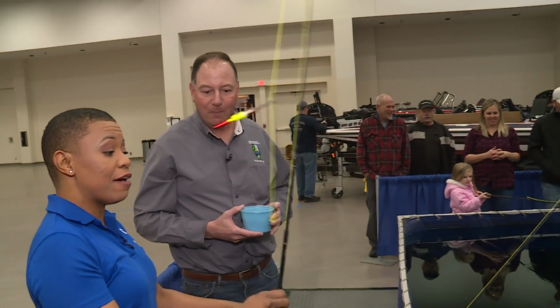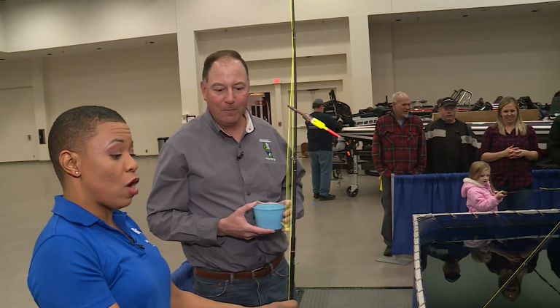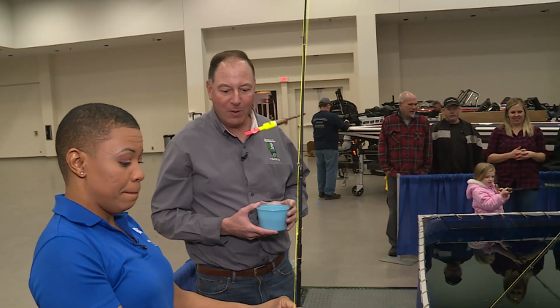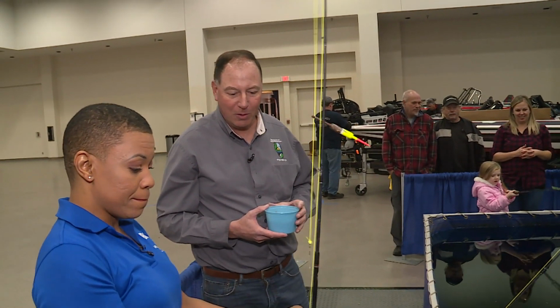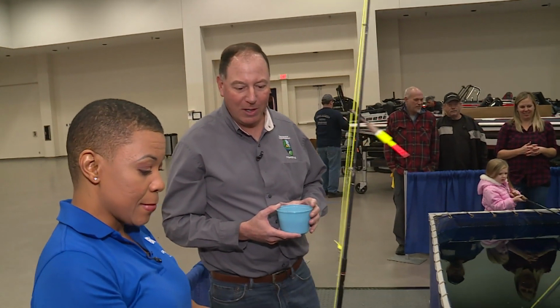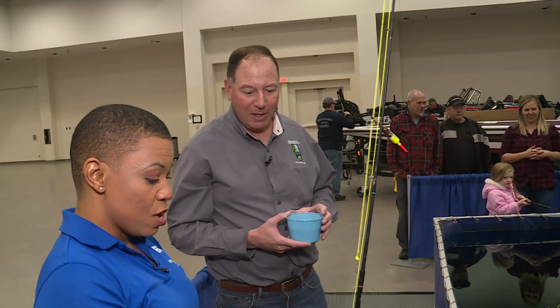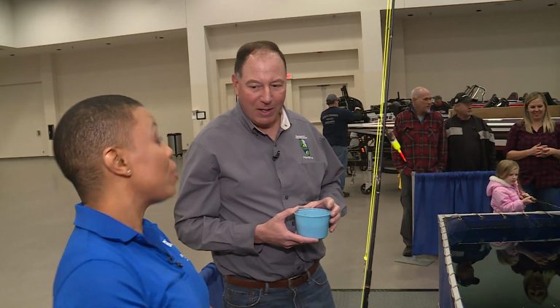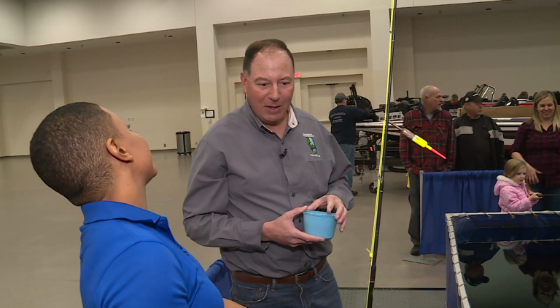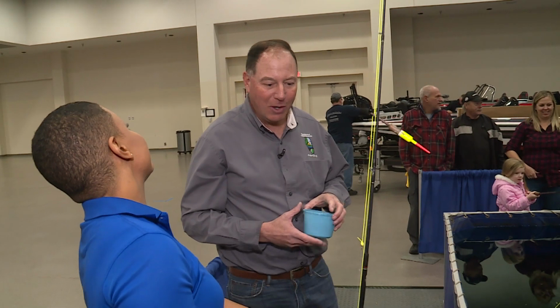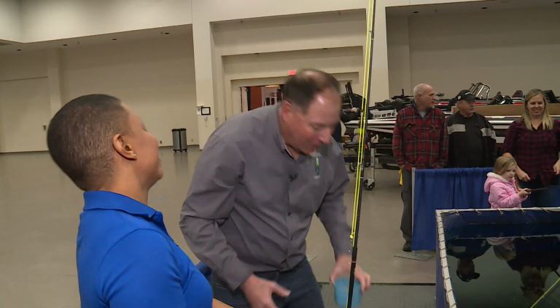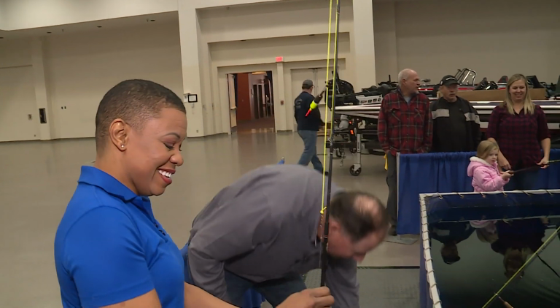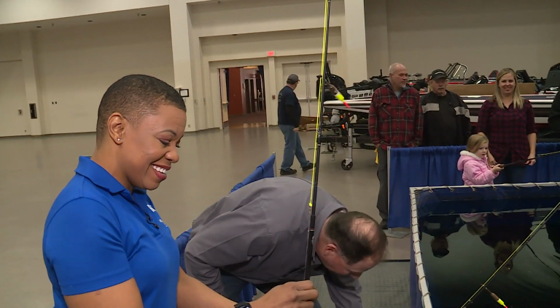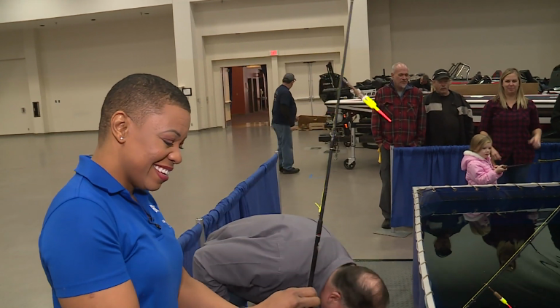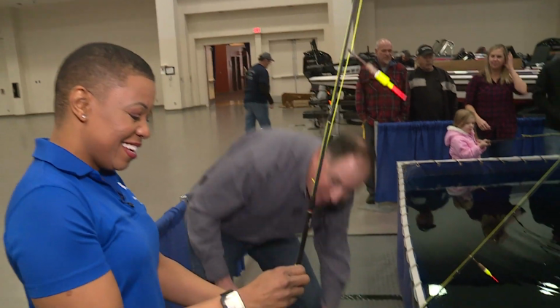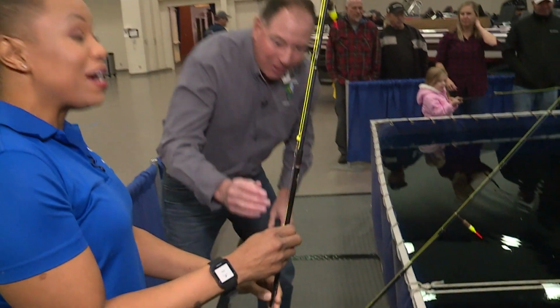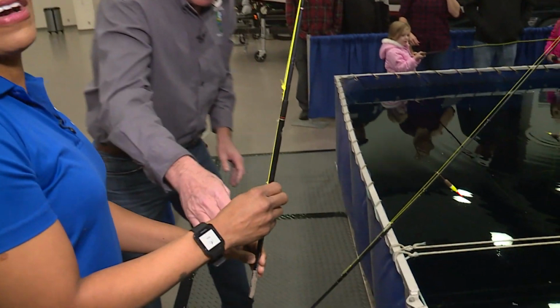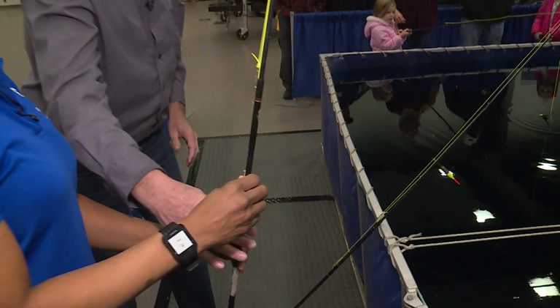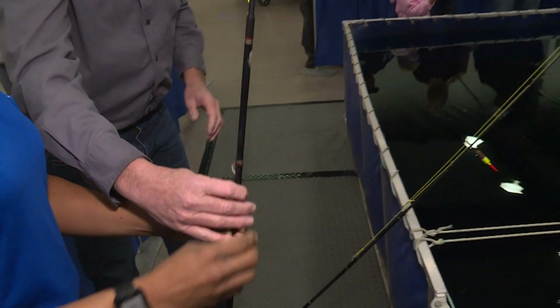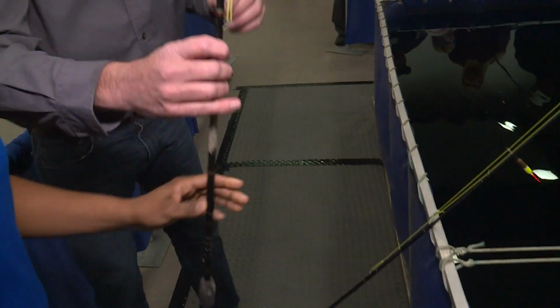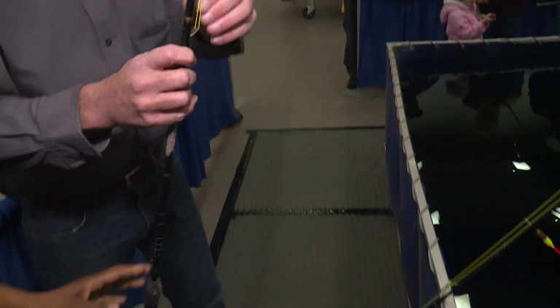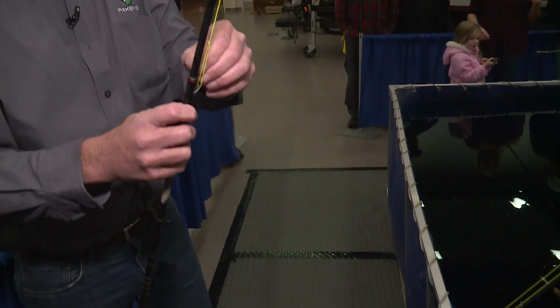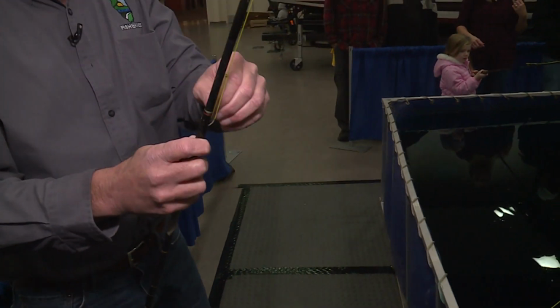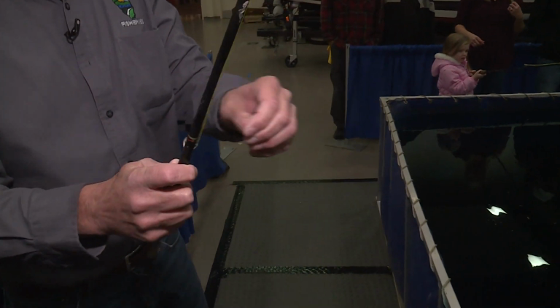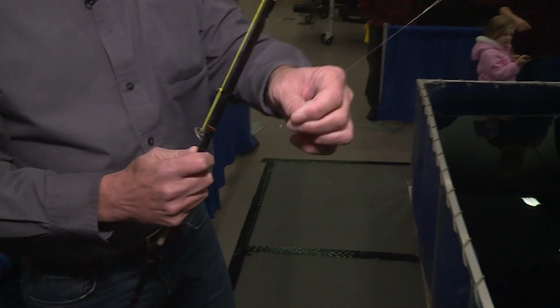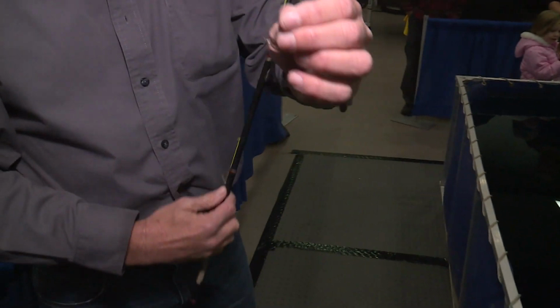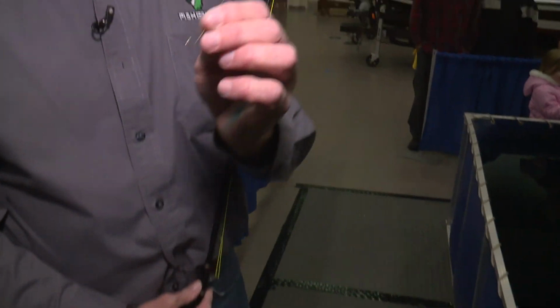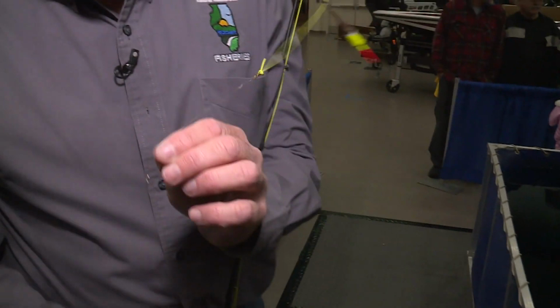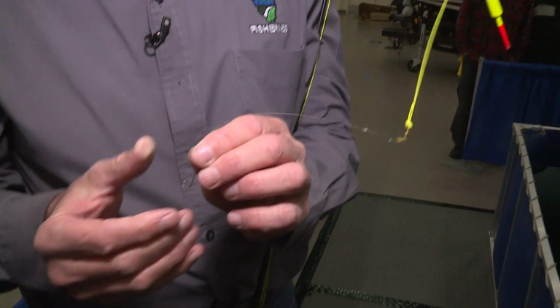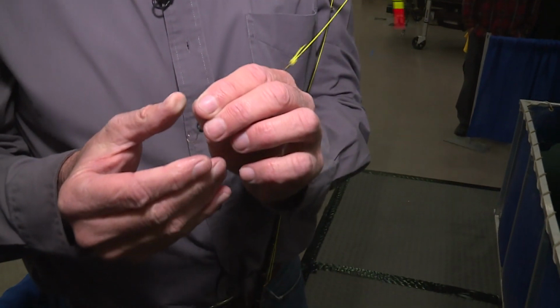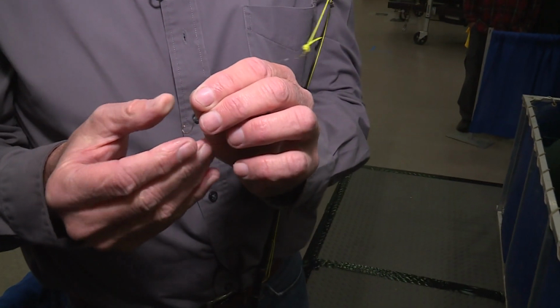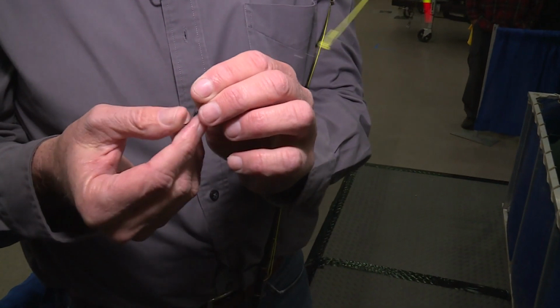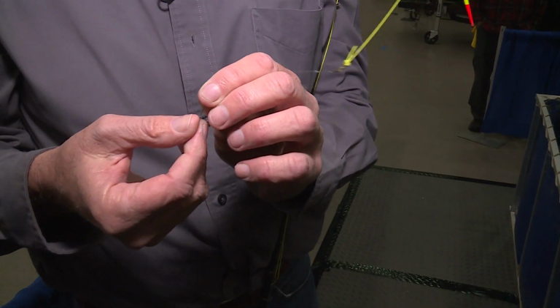I have this rod — what do I do next? First of all, look at this right here. This is our hook, and this is a real dangerous part, so you want to be careful.